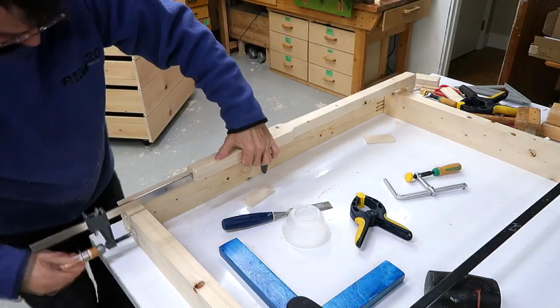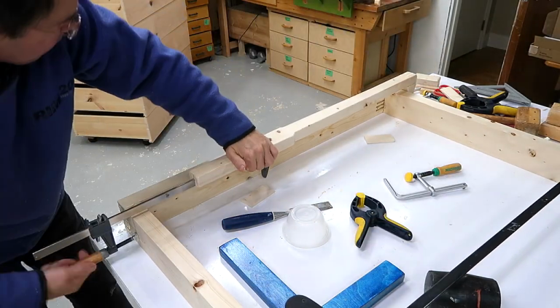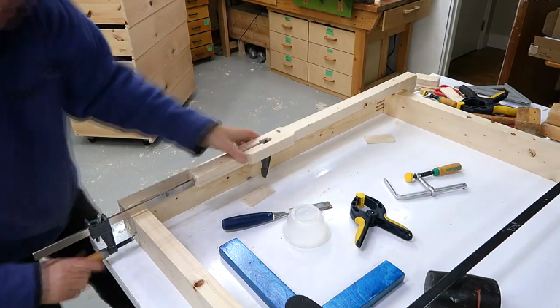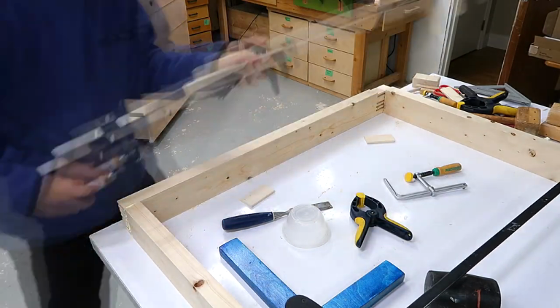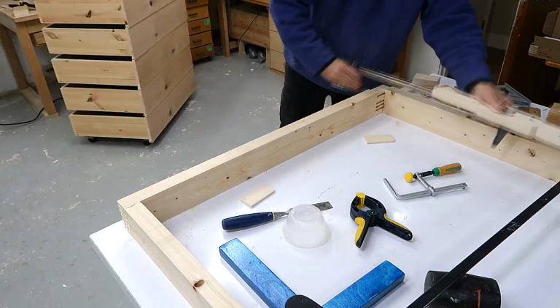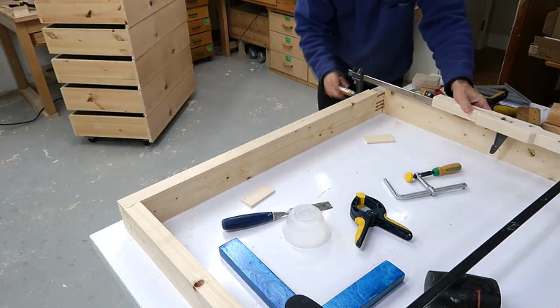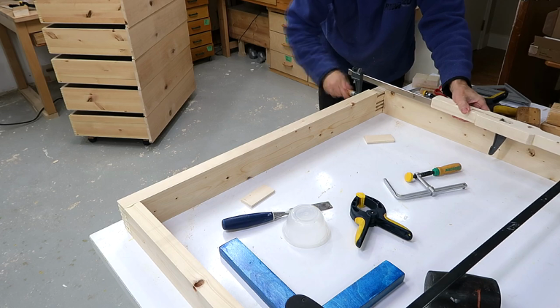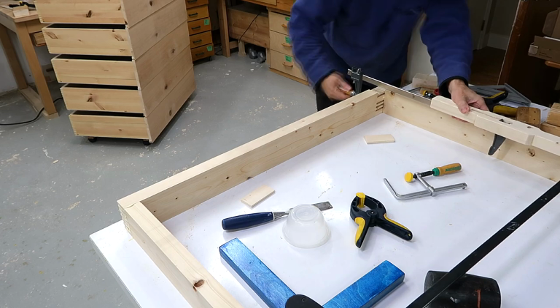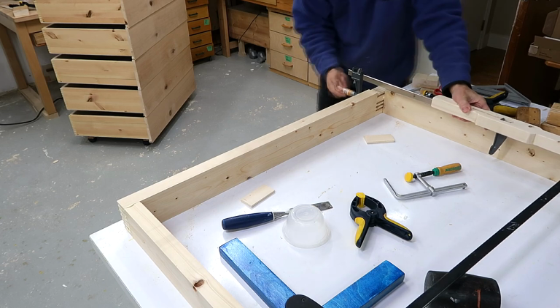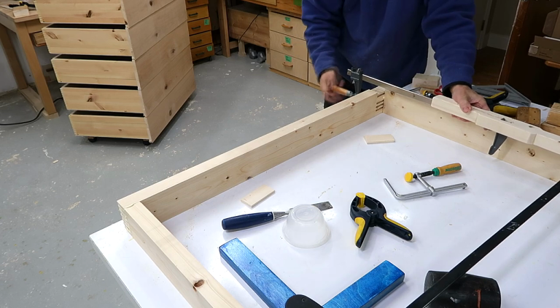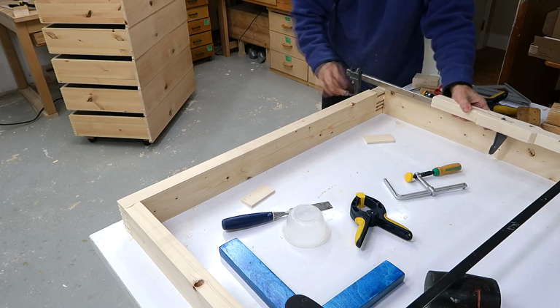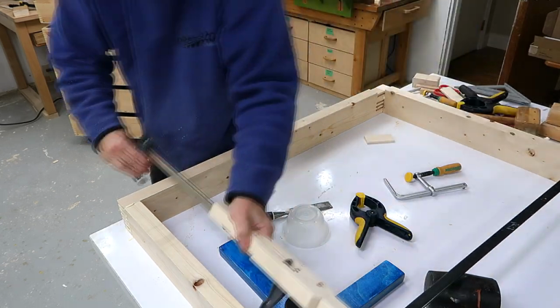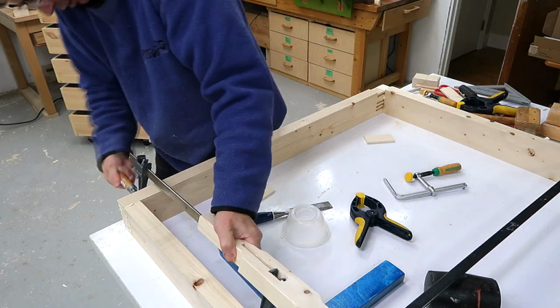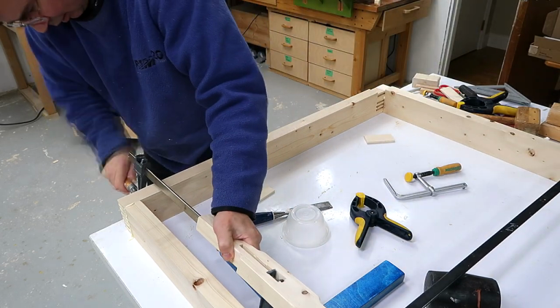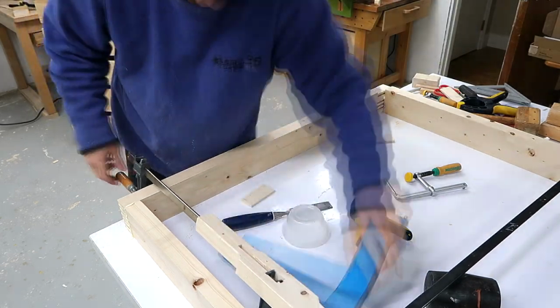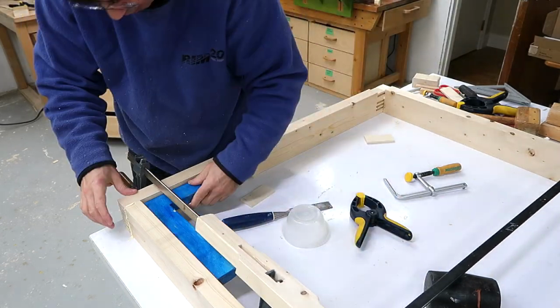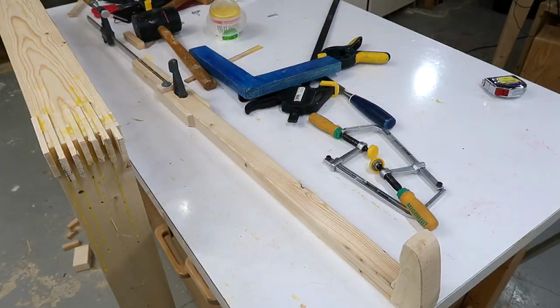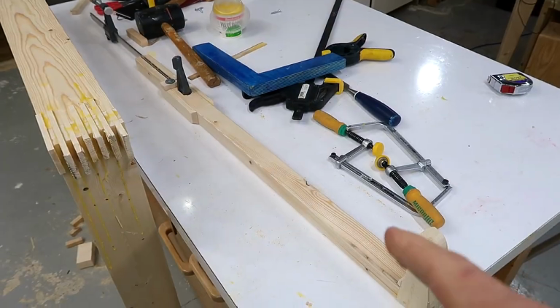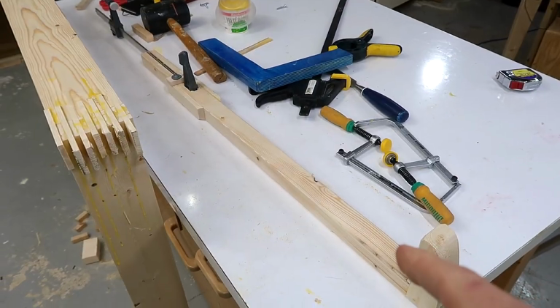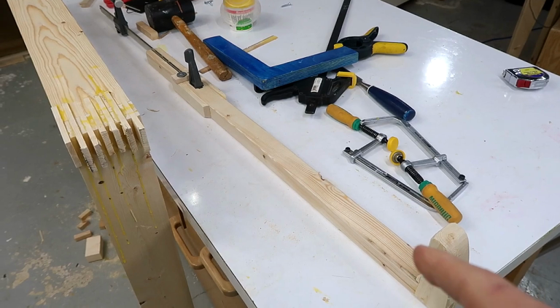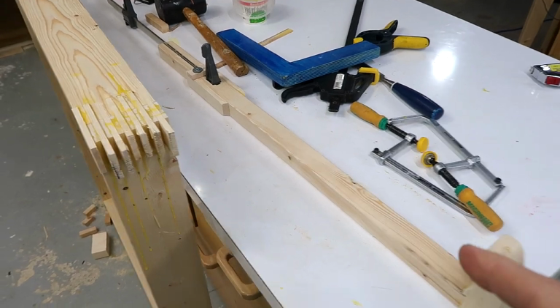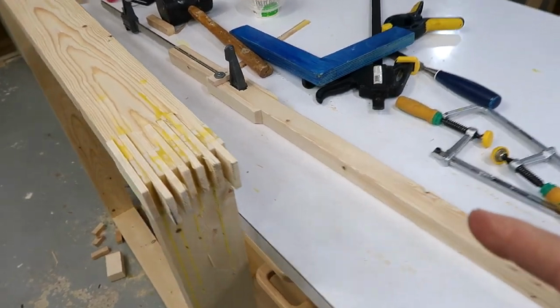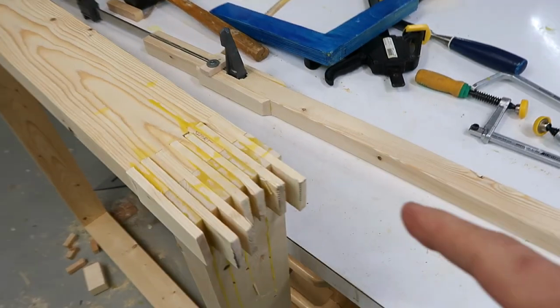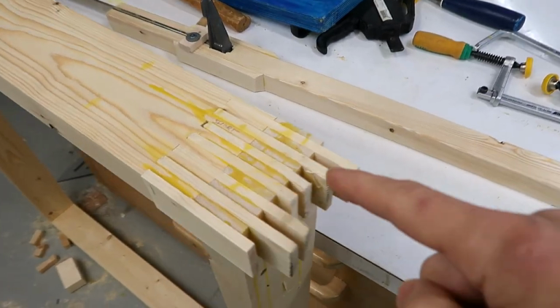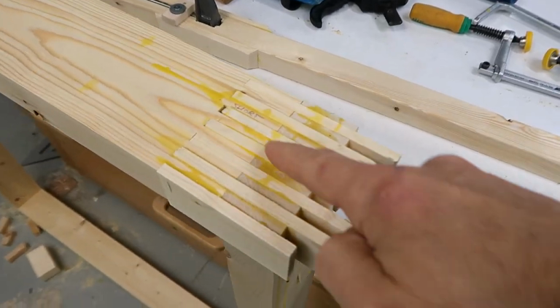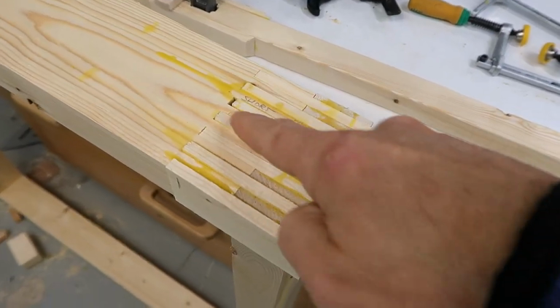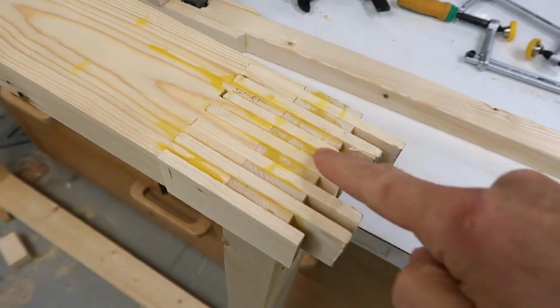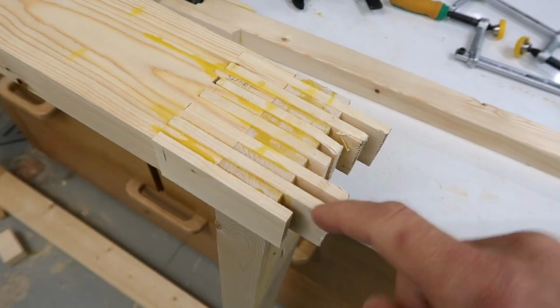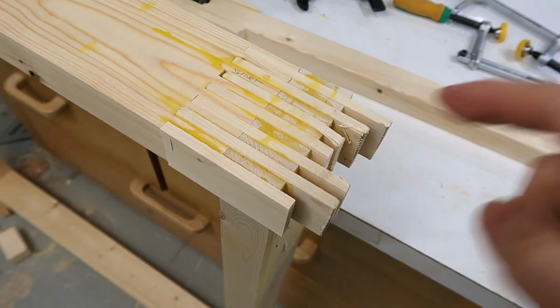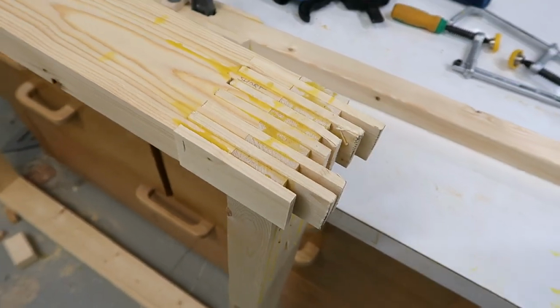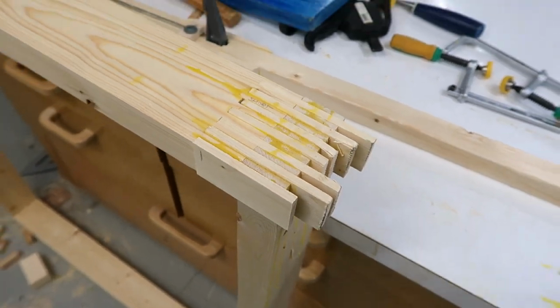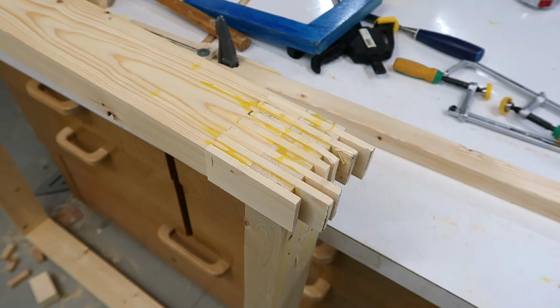I'm just giving the joints a quick squeeze with the clamps near the corners to force them all the way closed. My clamp extender worked well, and then I glued some more pieces of wood in here off camera. Looks messy, but this will be on the bottom.